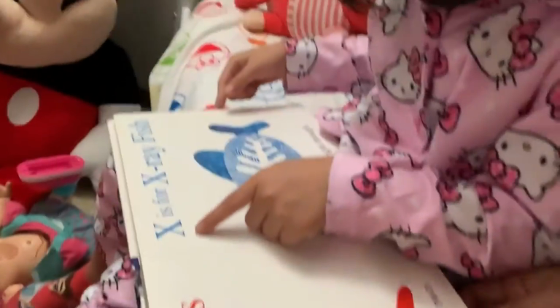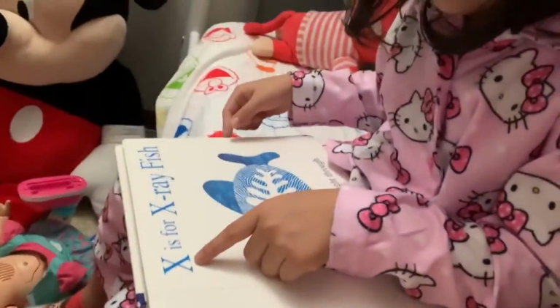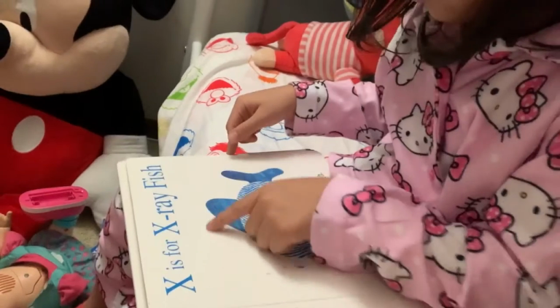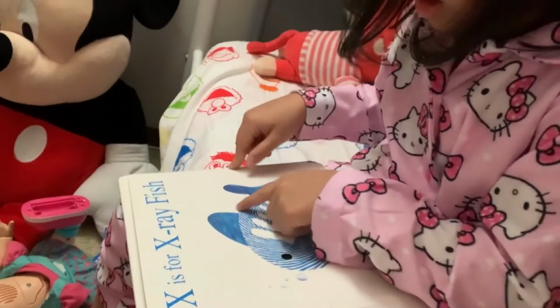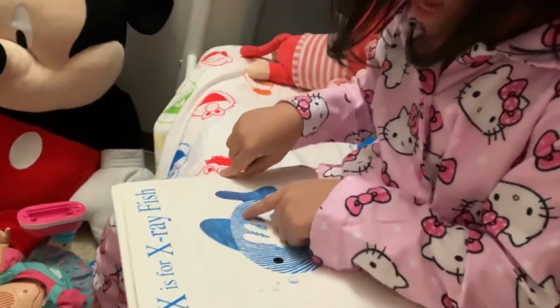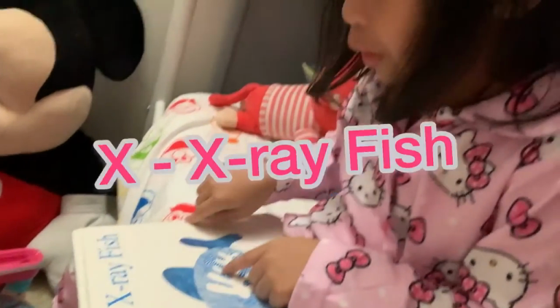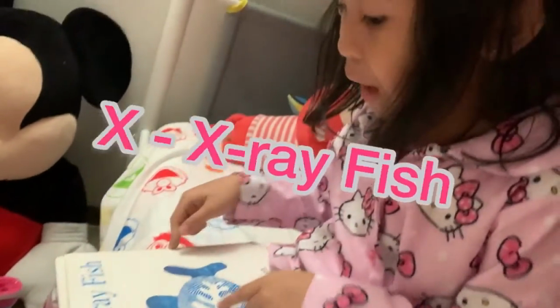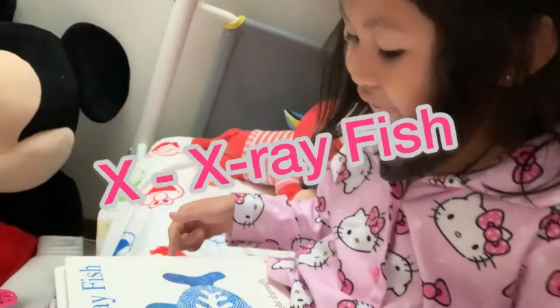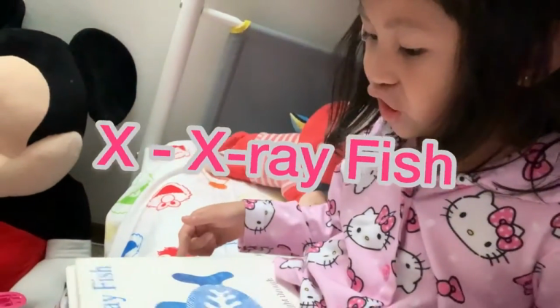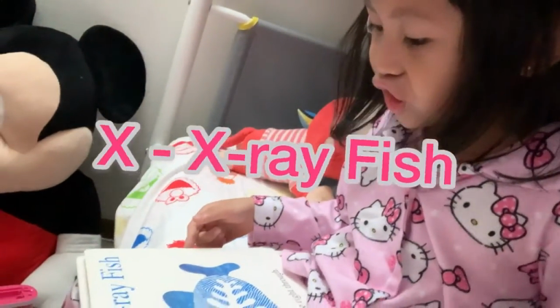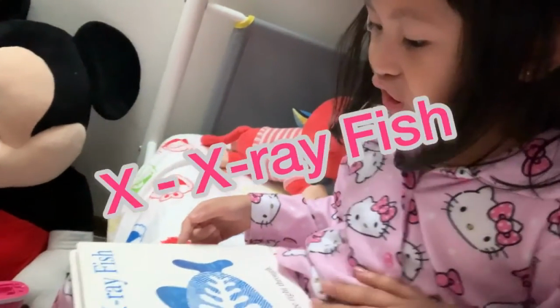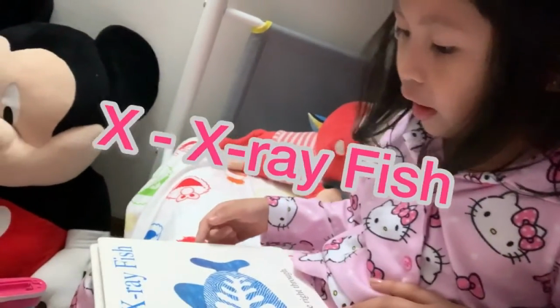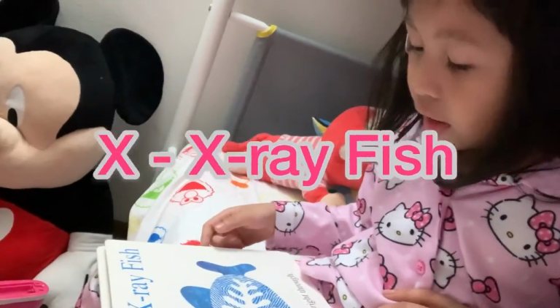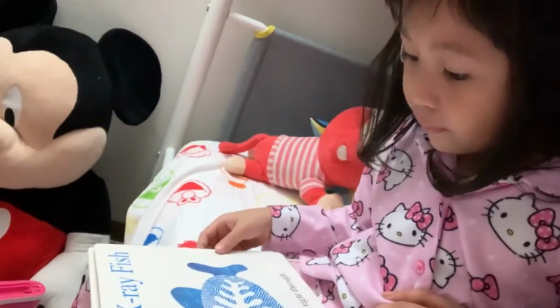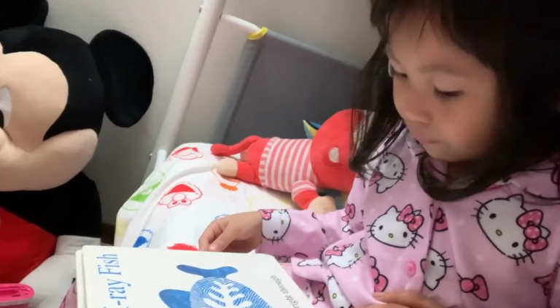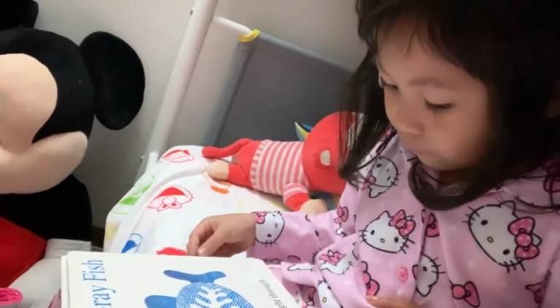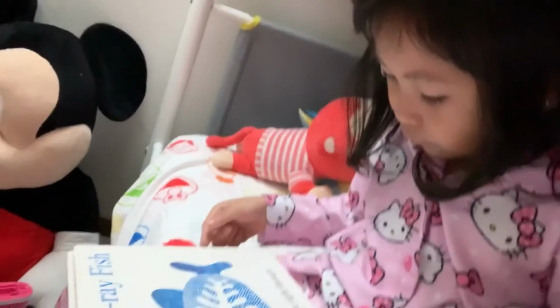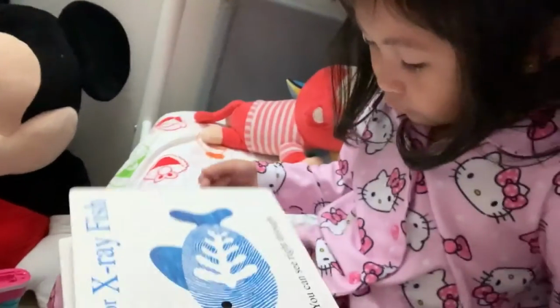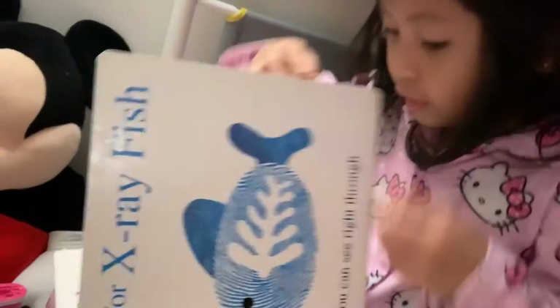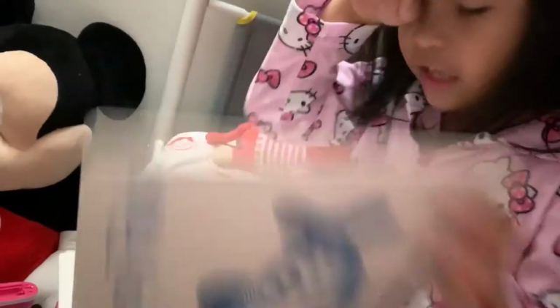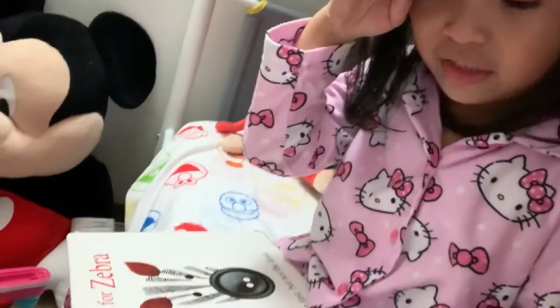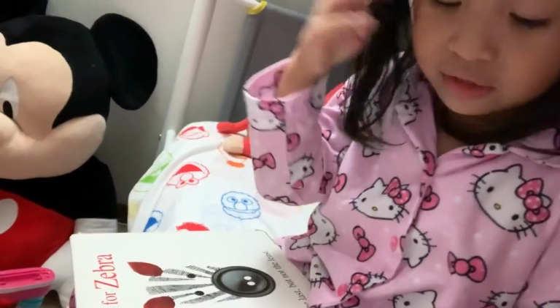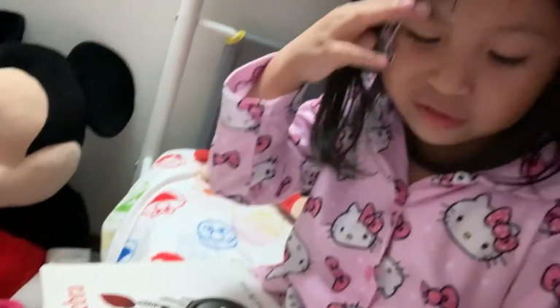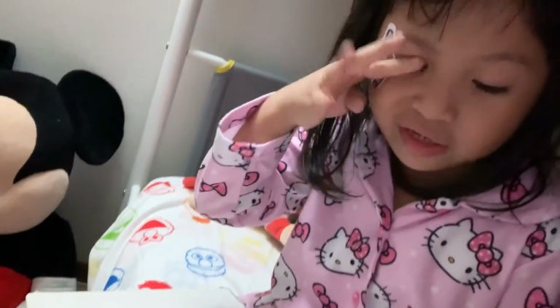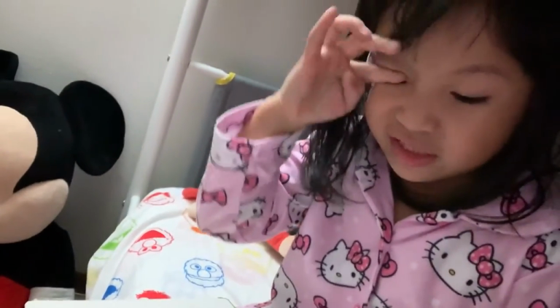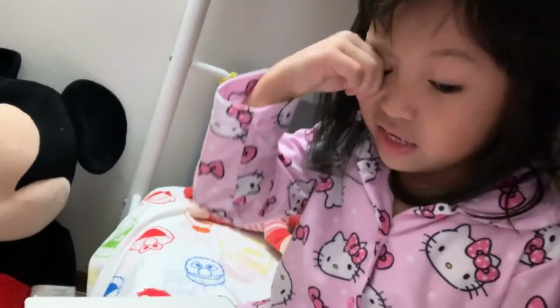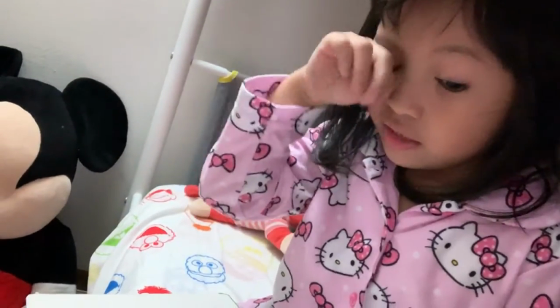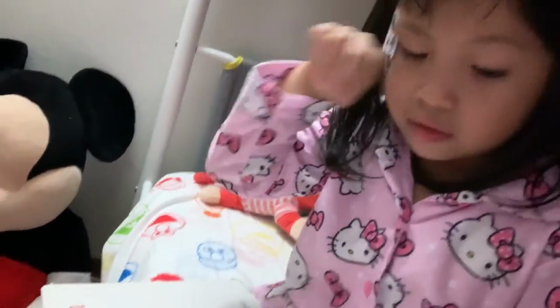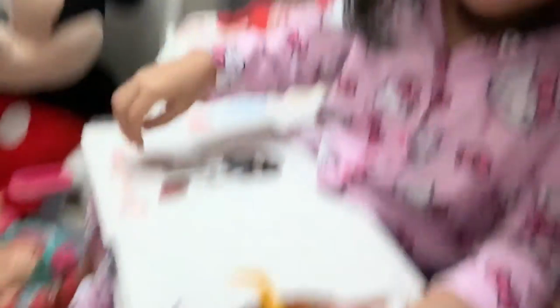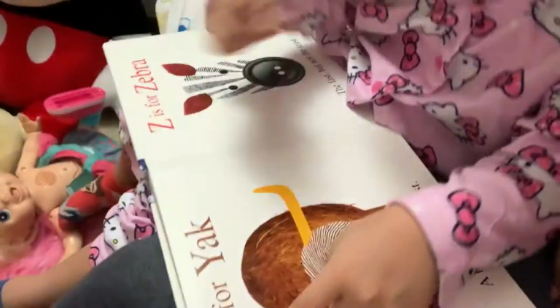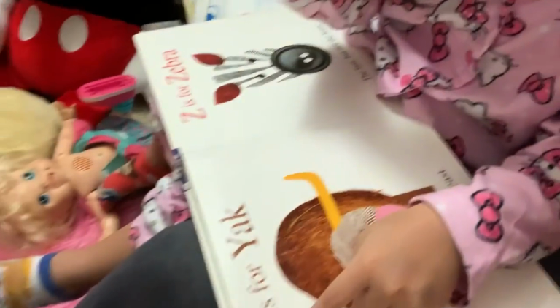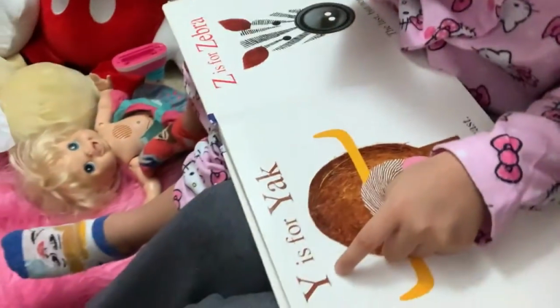X is for X-ray fish. You can see right there.